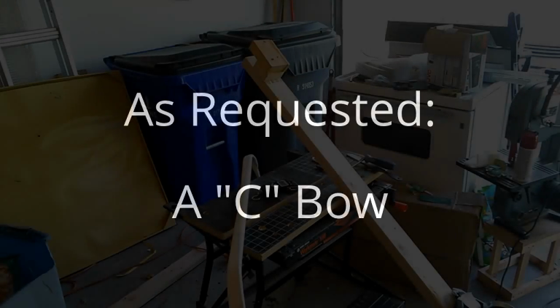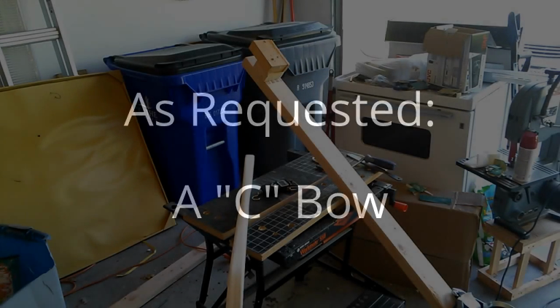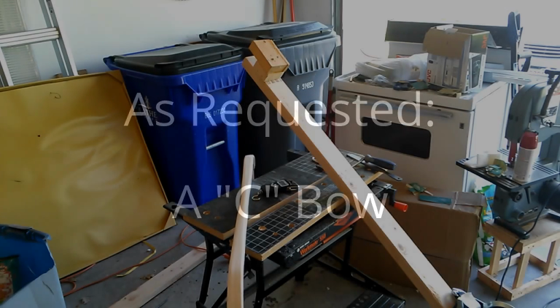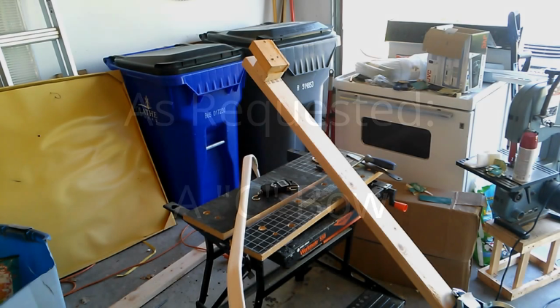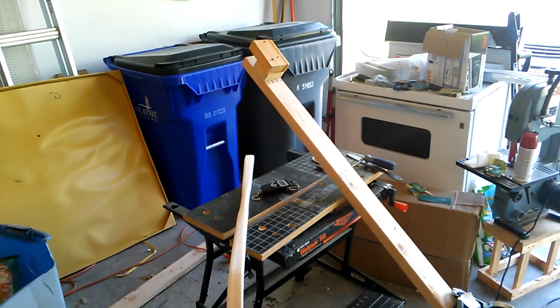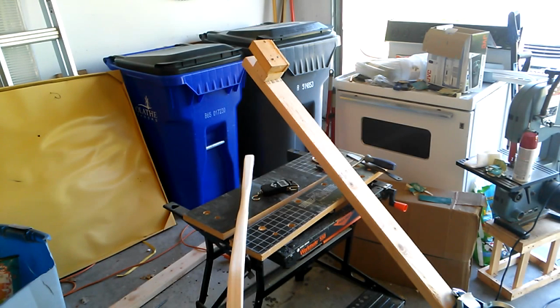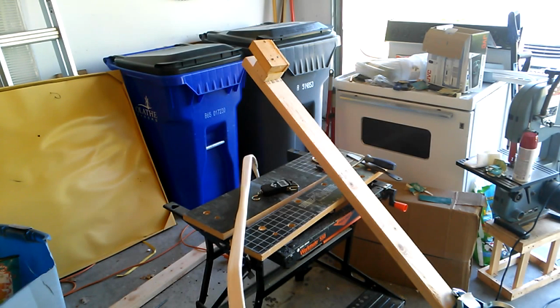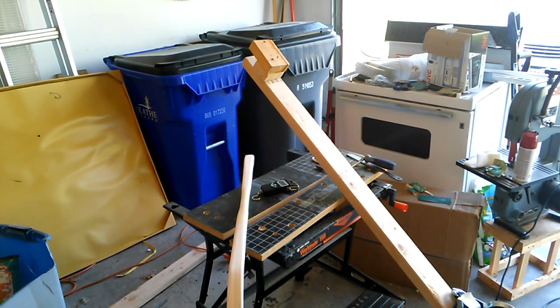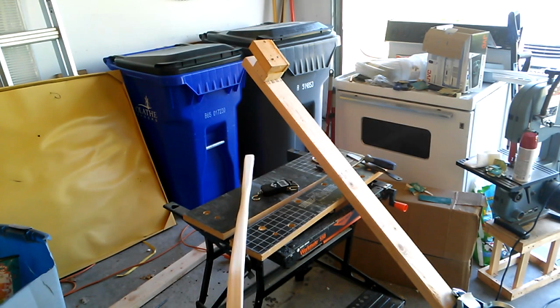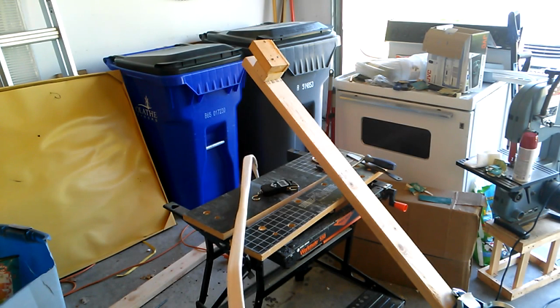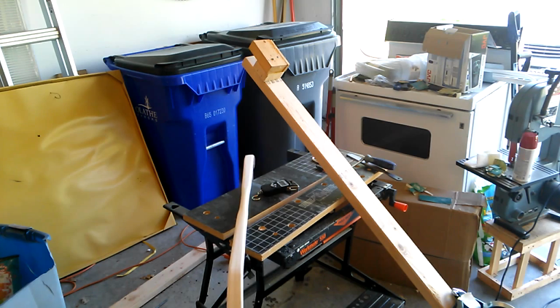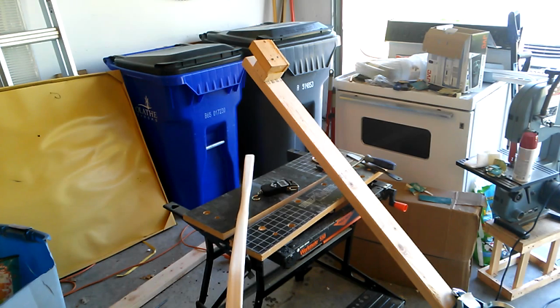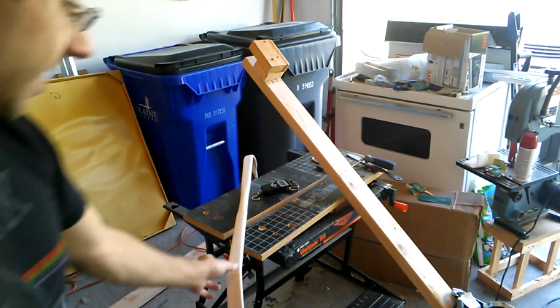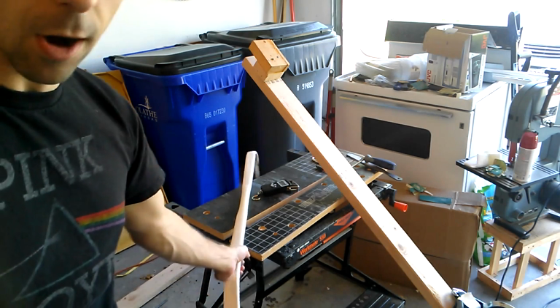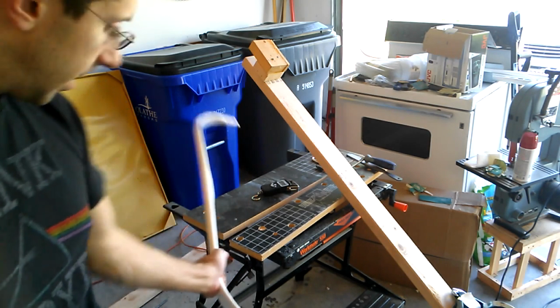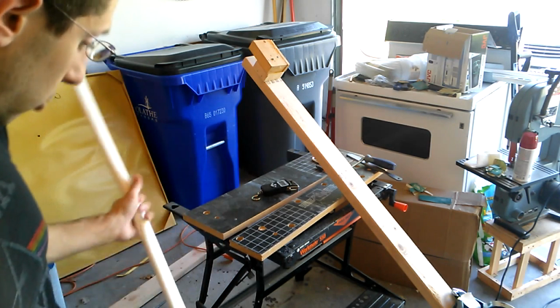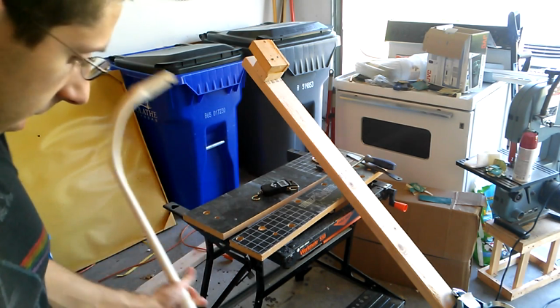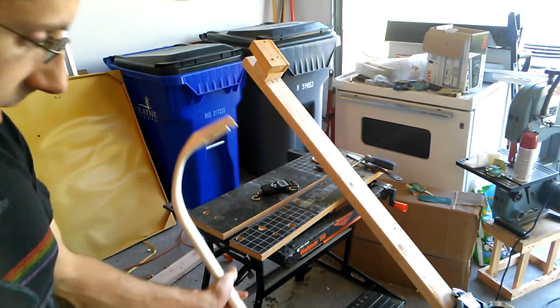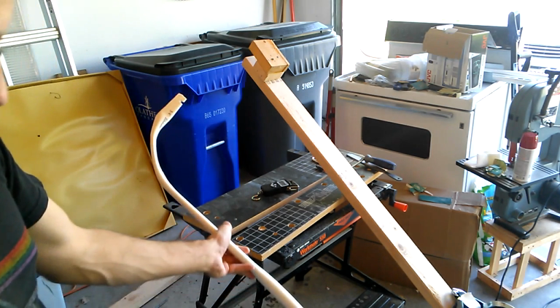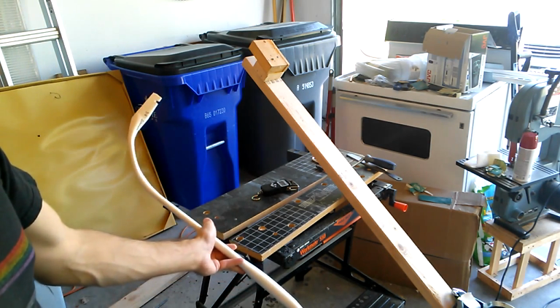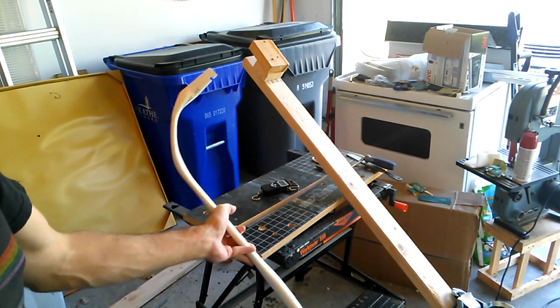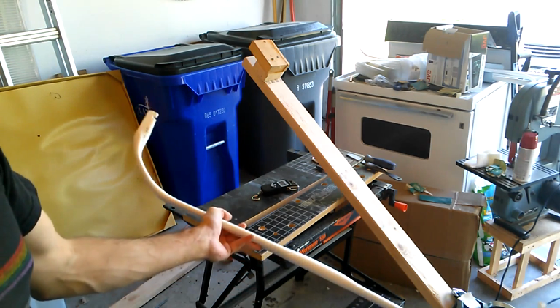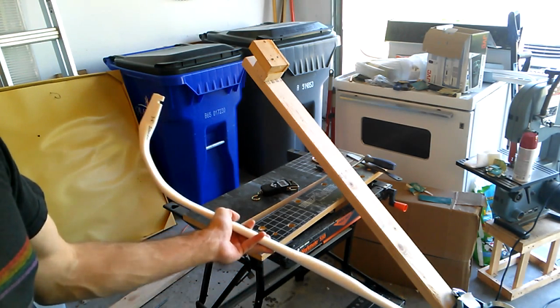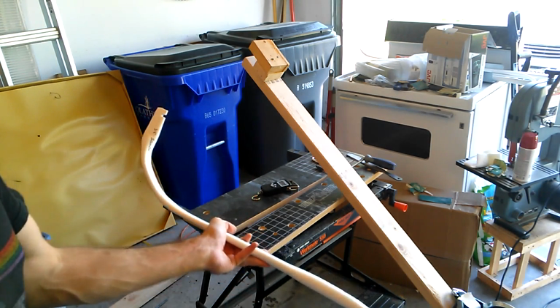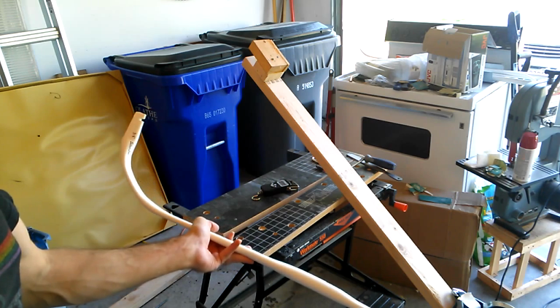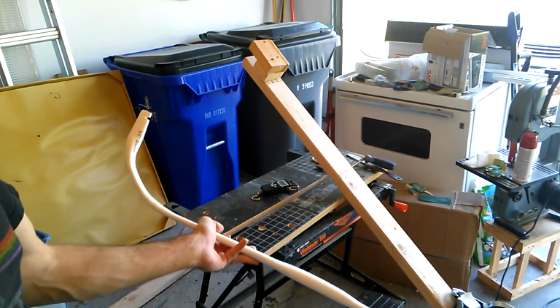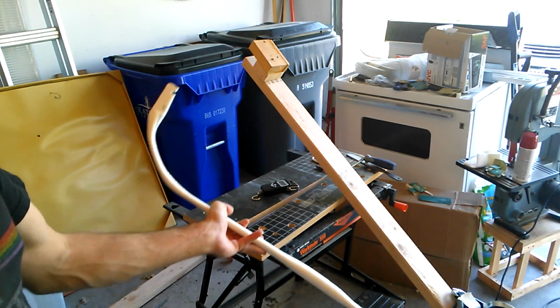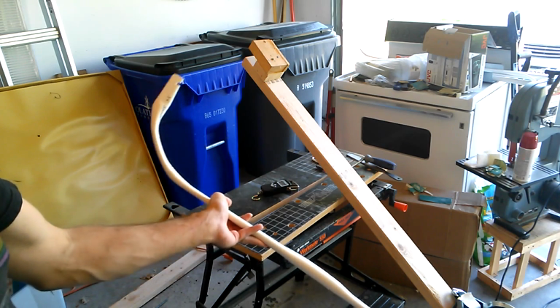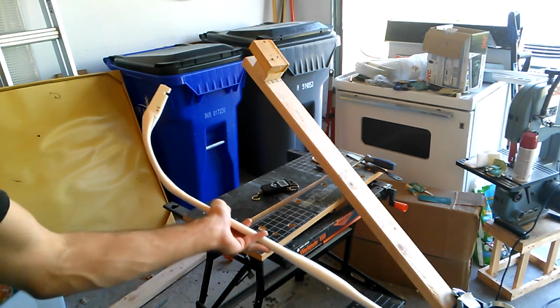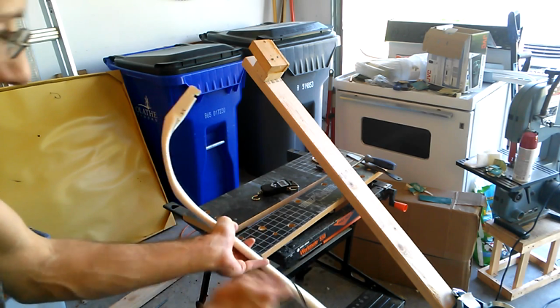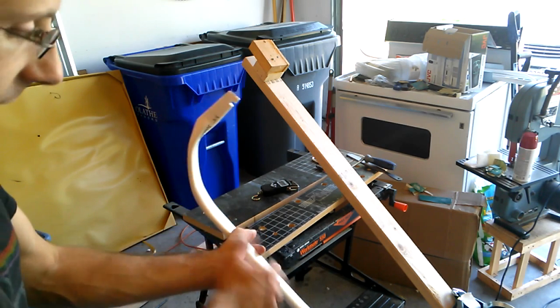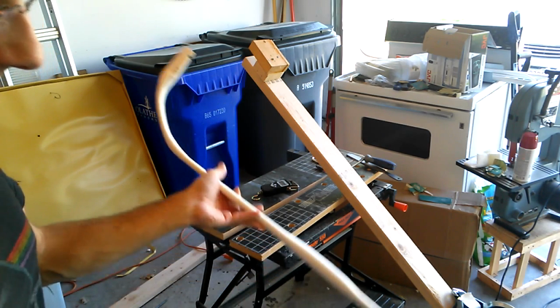Hi YouTube, welcome back. Tim here. At someone's request, I wanted to make a bow that is shaped as far in a traditional C-shape for an Asiatic composite bow as possible. This is about as close as I felt I could take it.